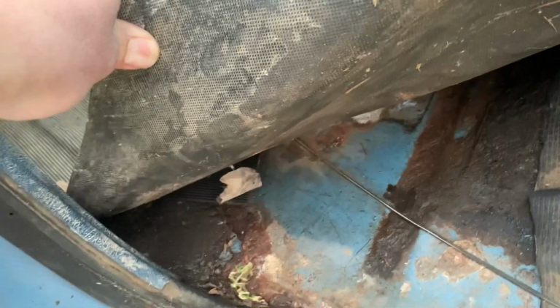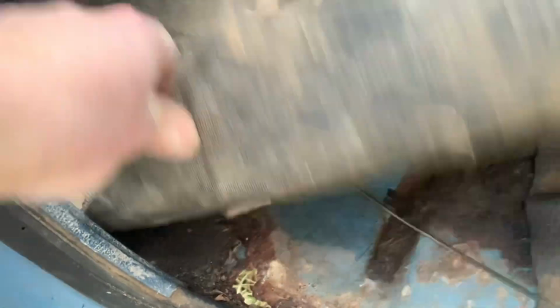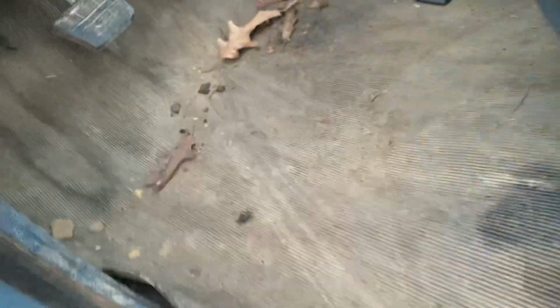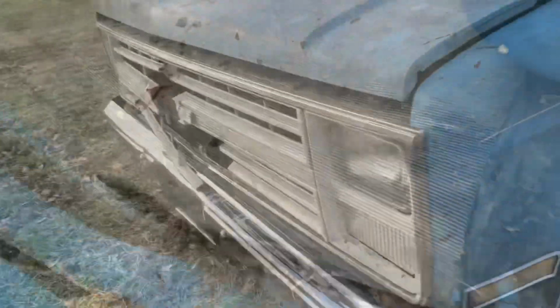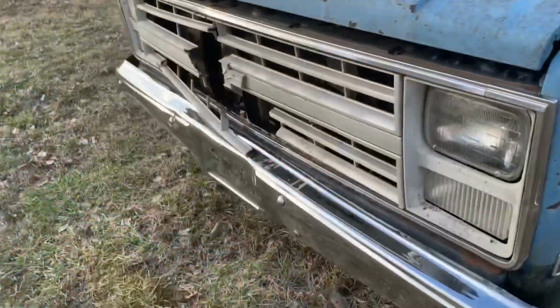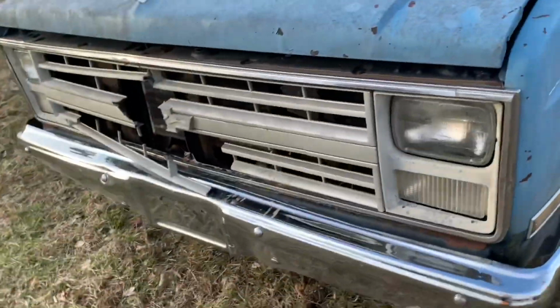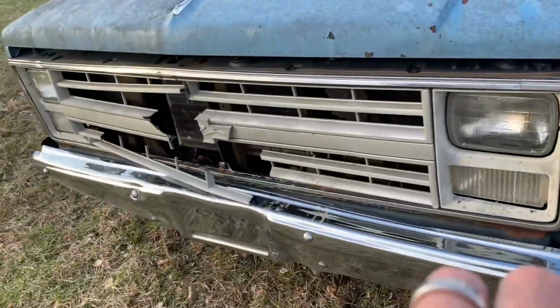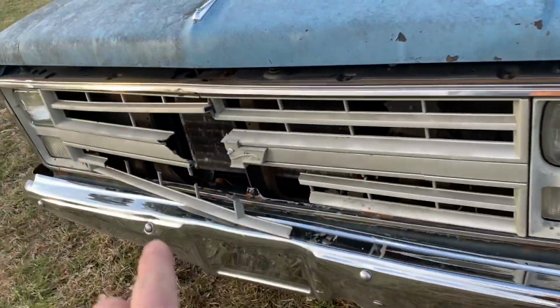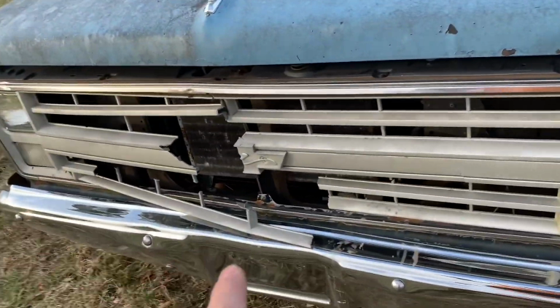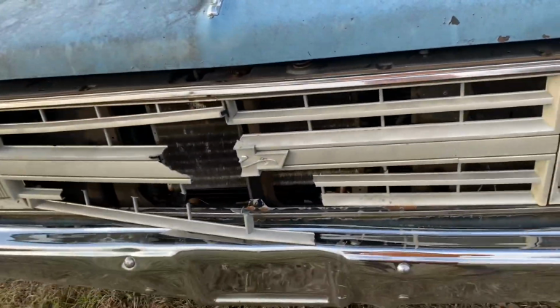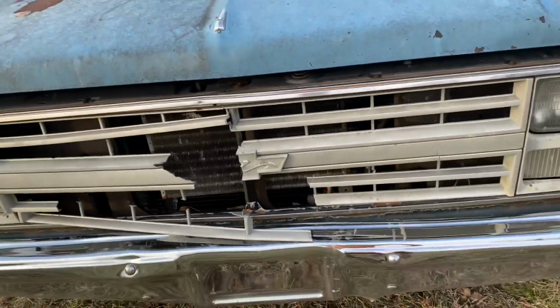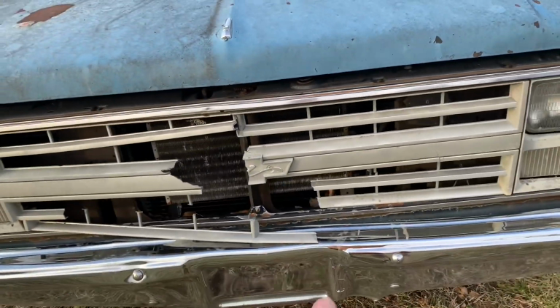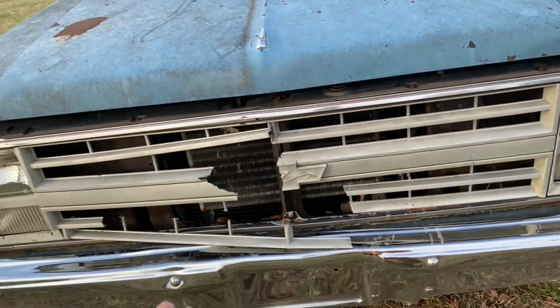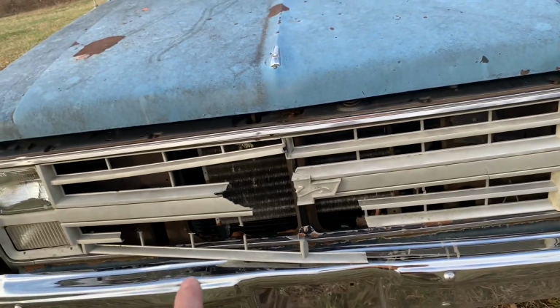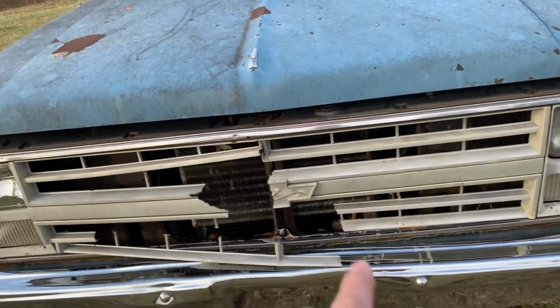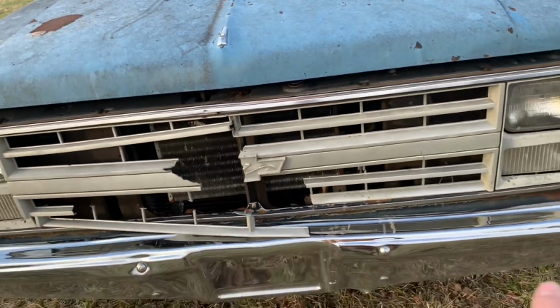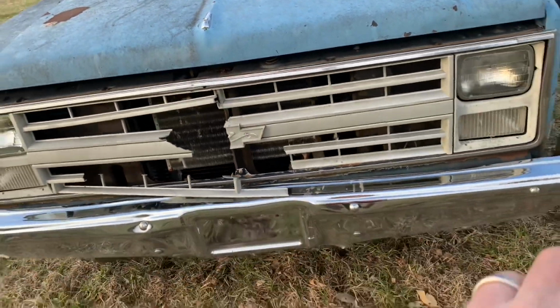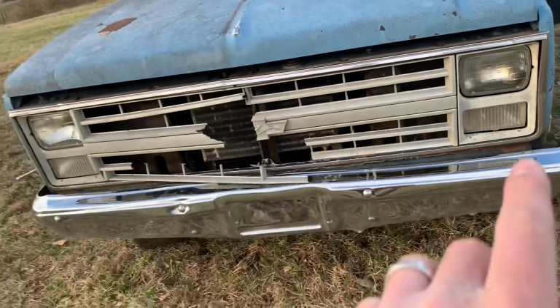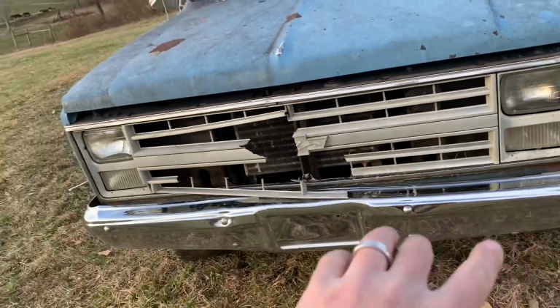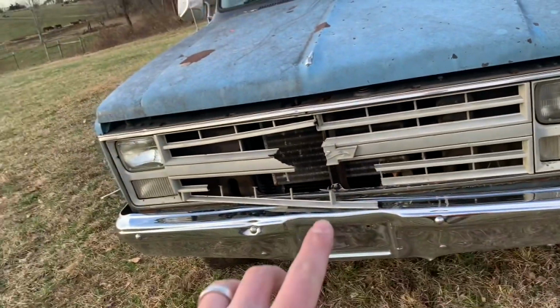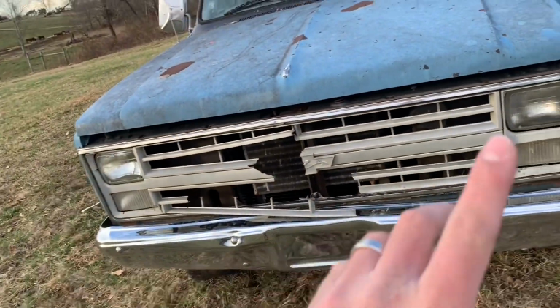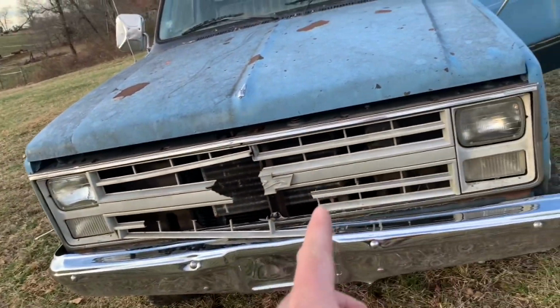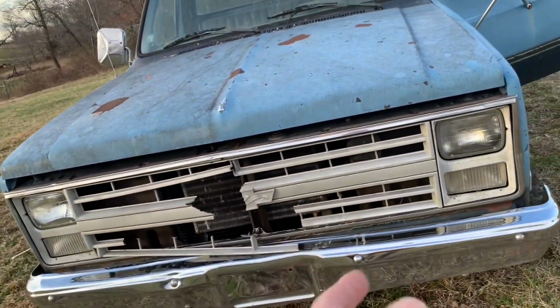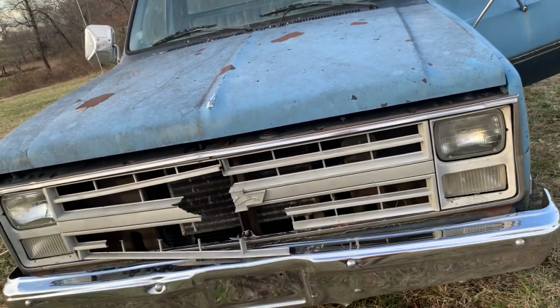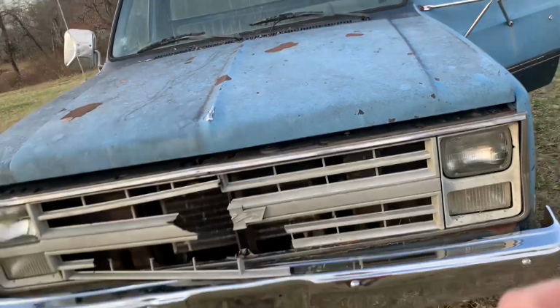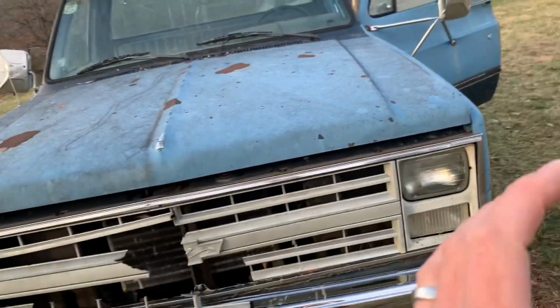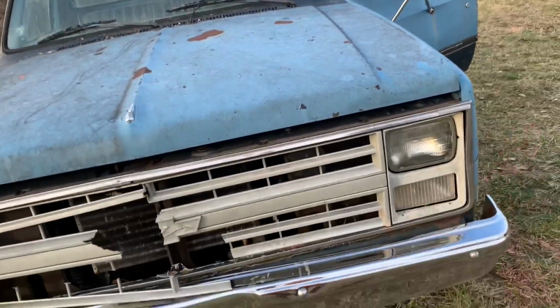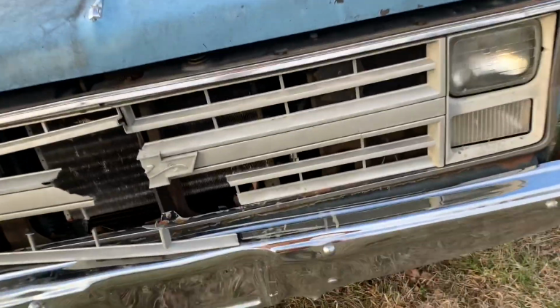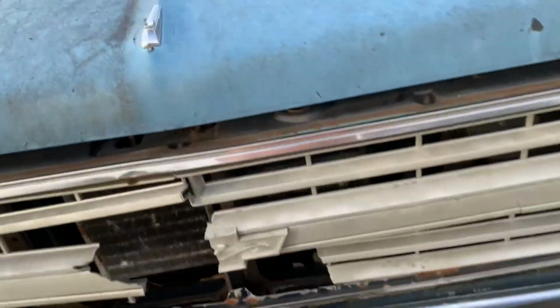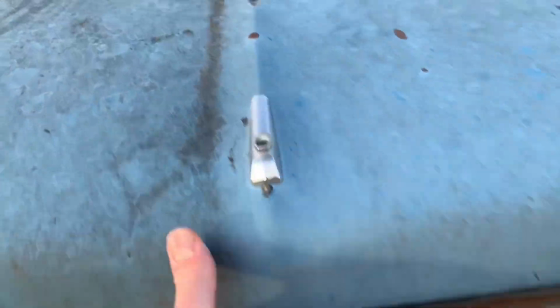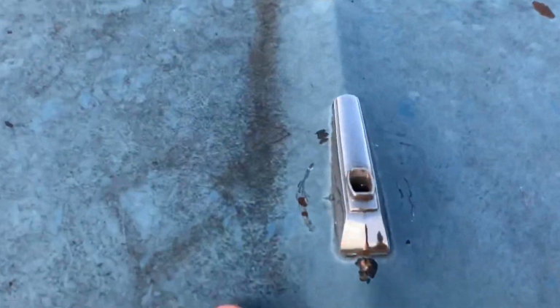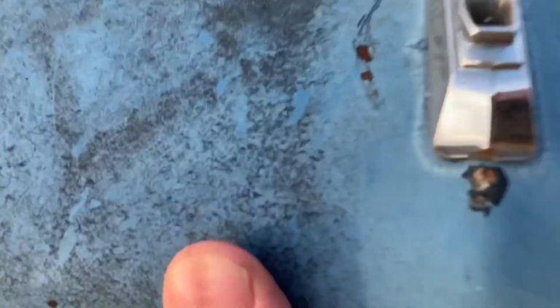The grille's all busted up, which doesn't hurt my feelings too bad because I'd kind of like to do a '73 to '80 front clip swap on this — get the old round headlights back. Under the hood...